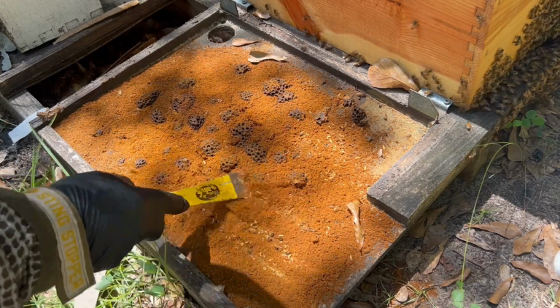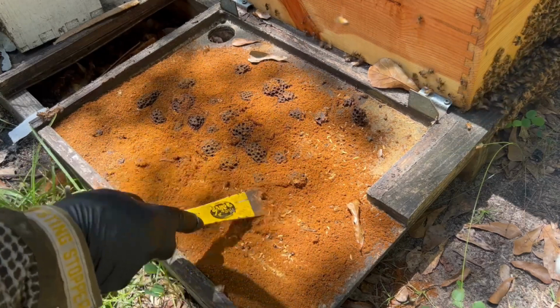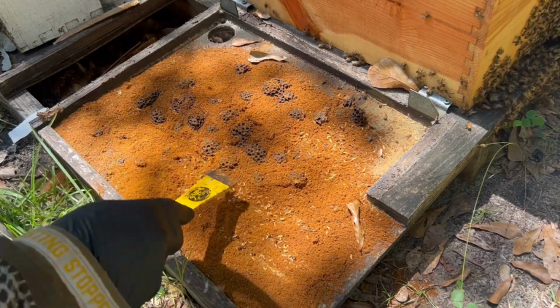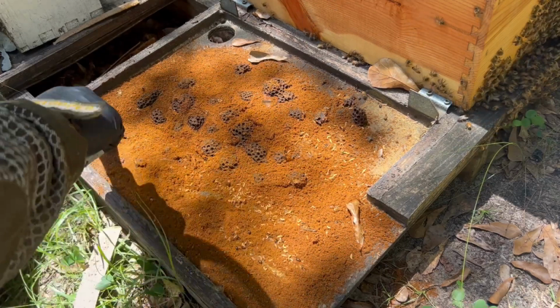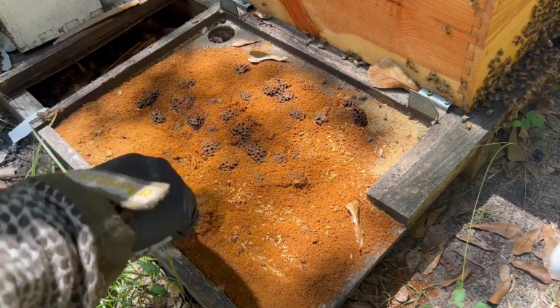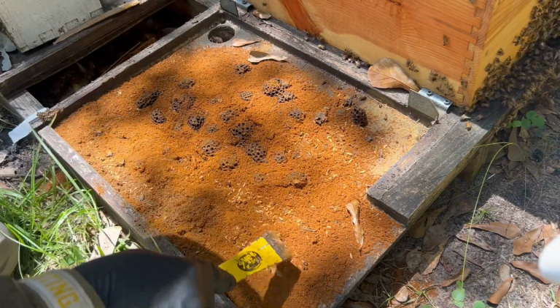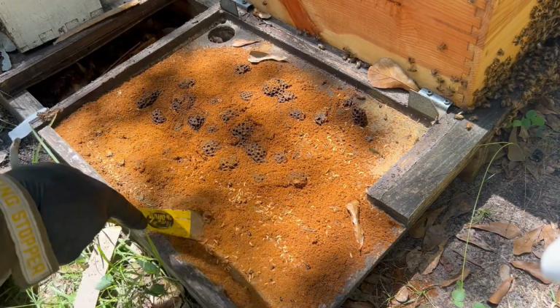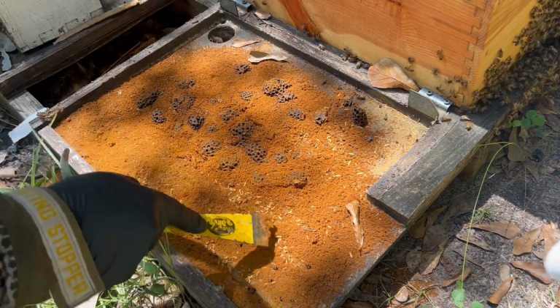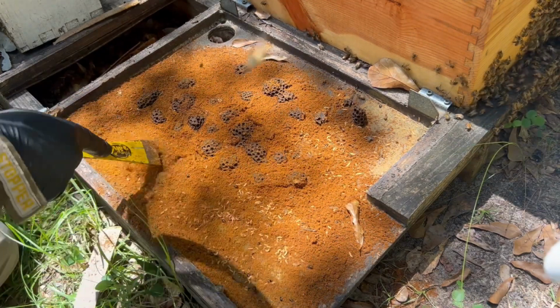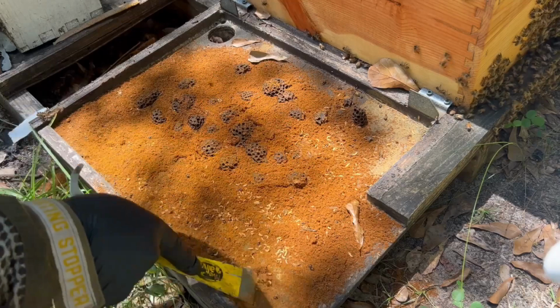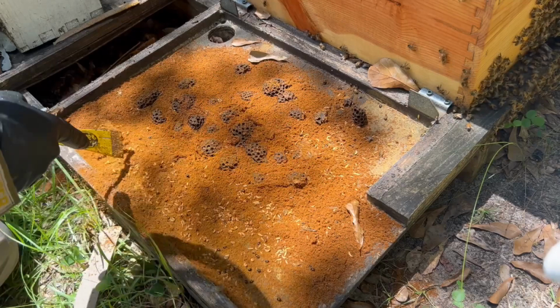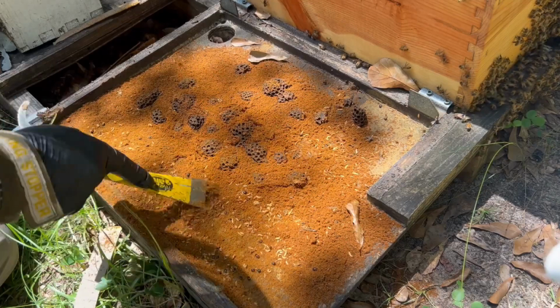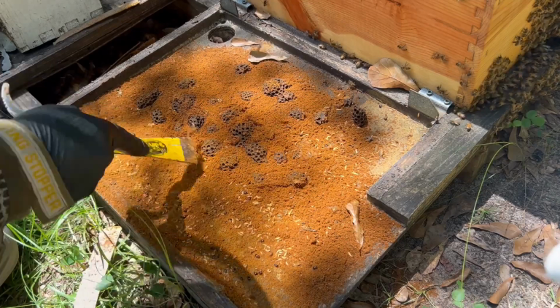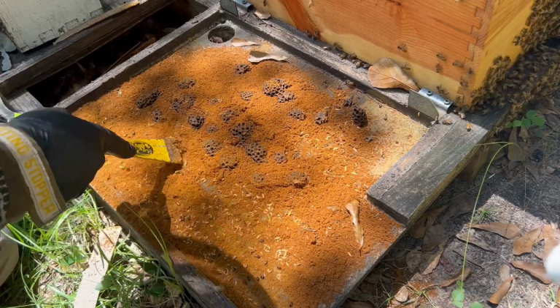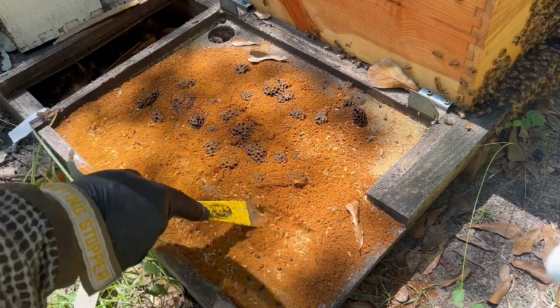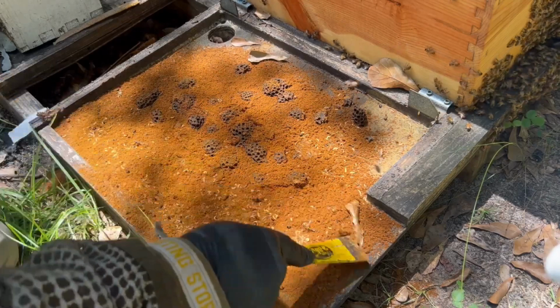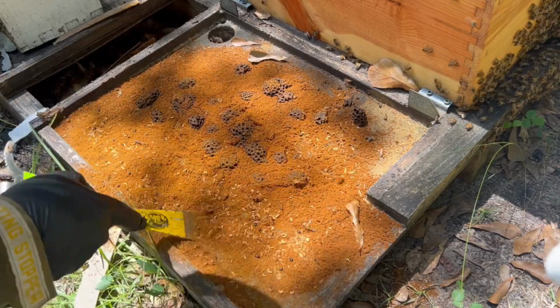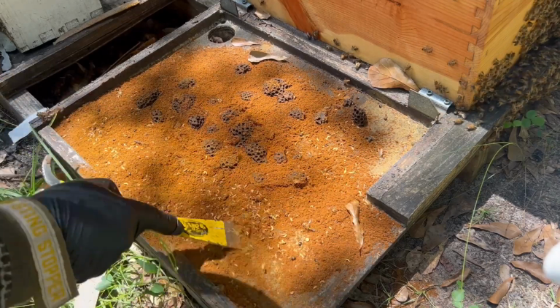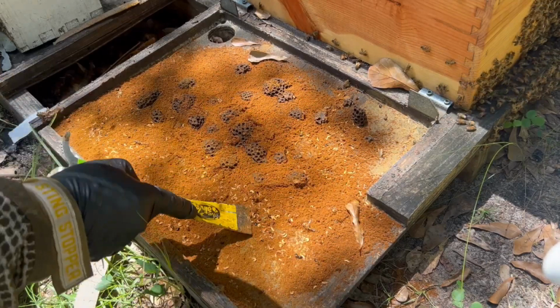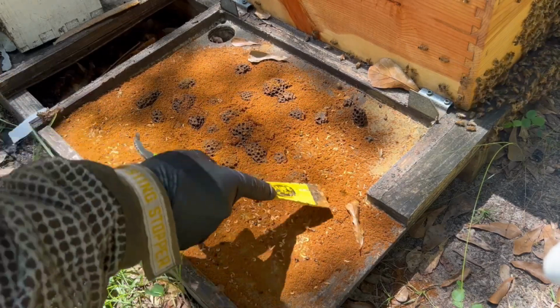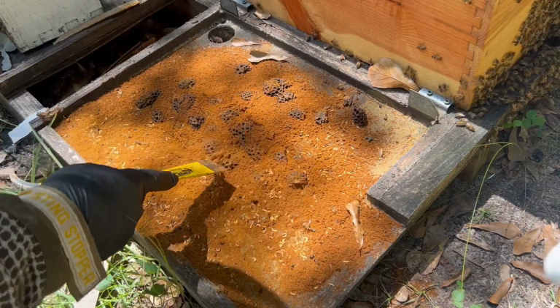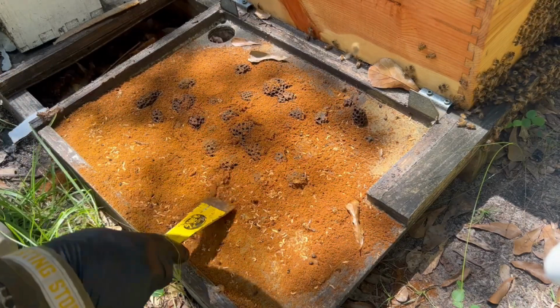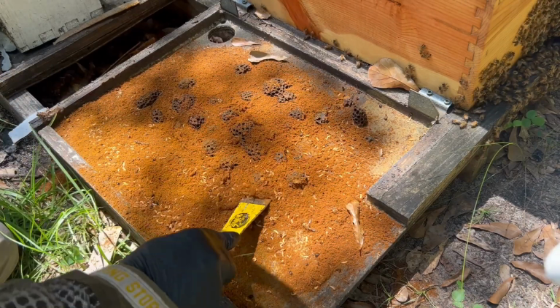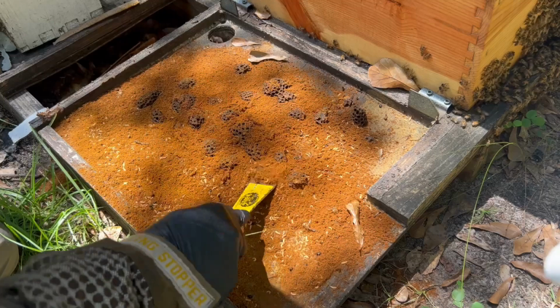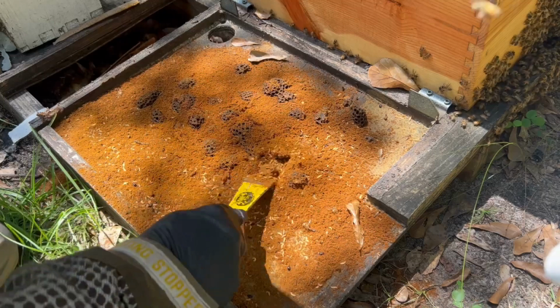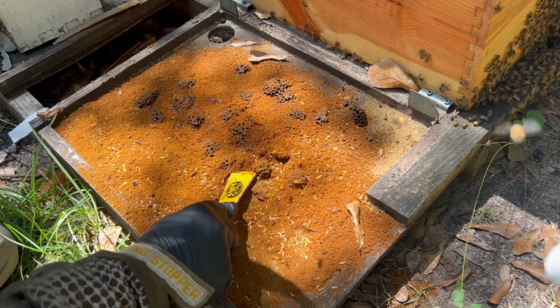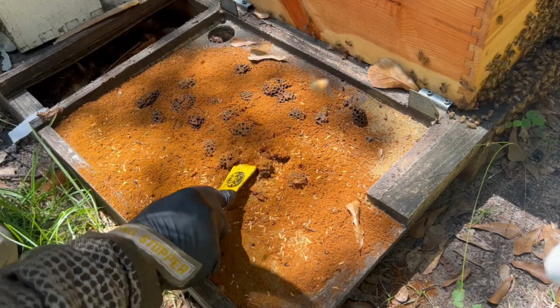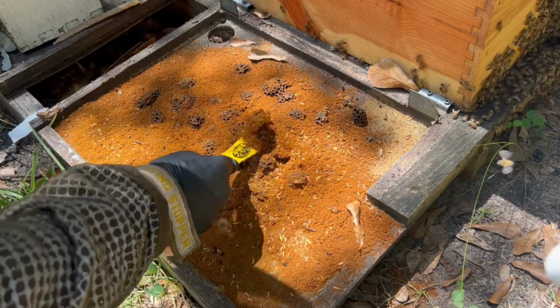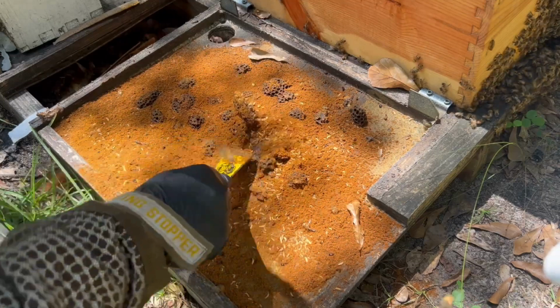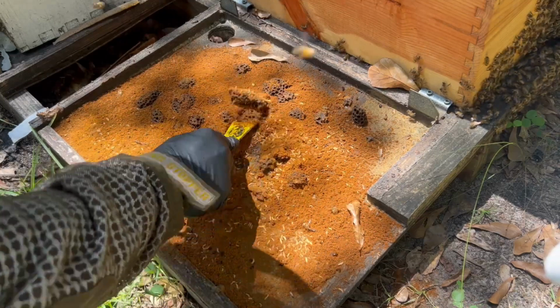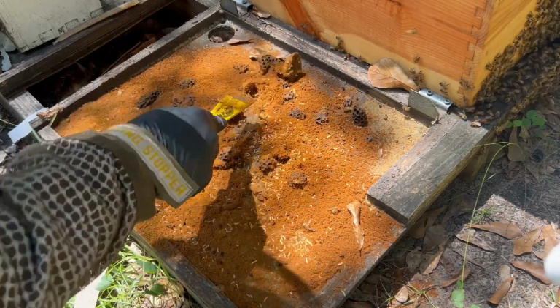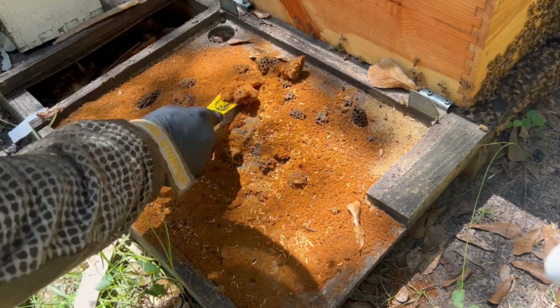See all those small hive beetle larvae? See all the little small hive beetles down there, just doing their thing? They're just down there reproducing, having a good old time. Look at them. I'm about to rock their world.